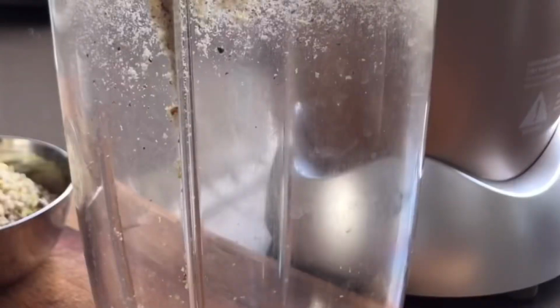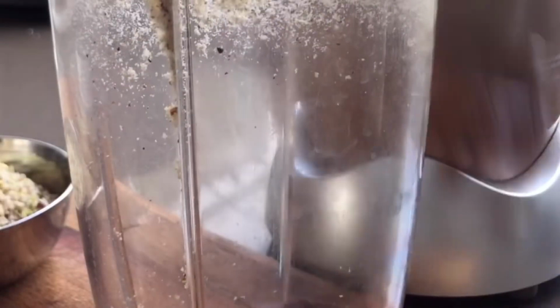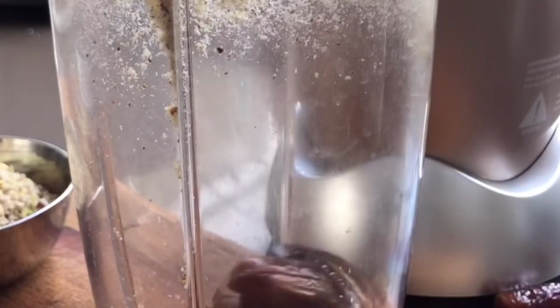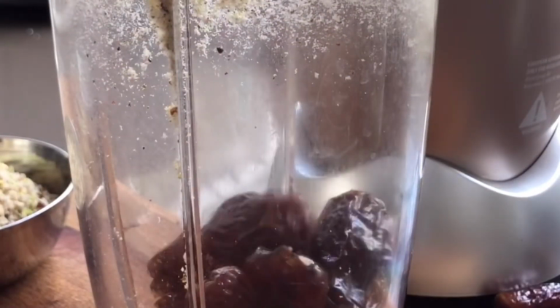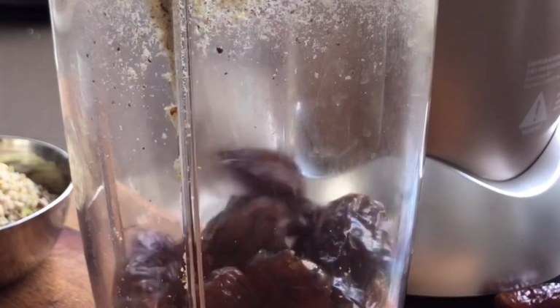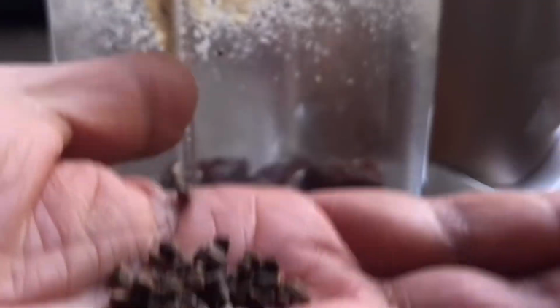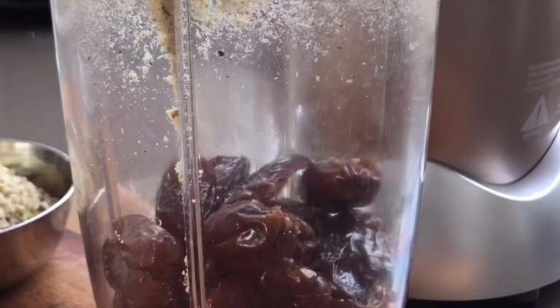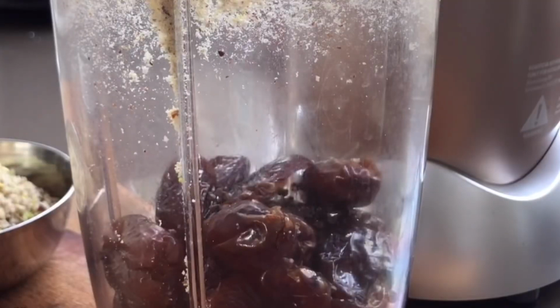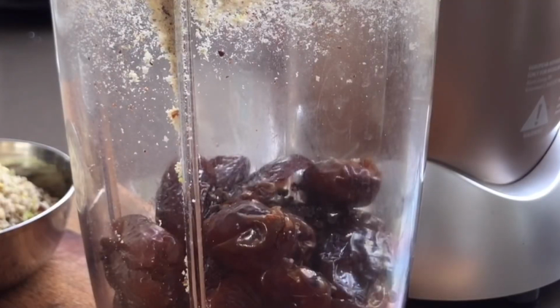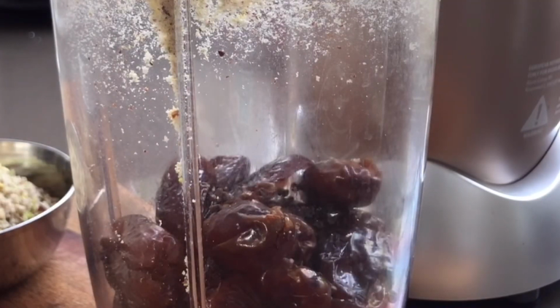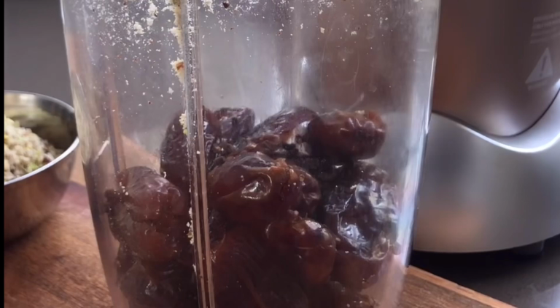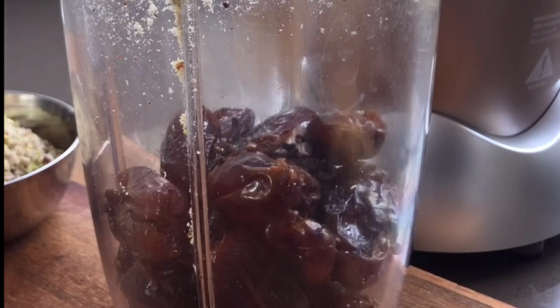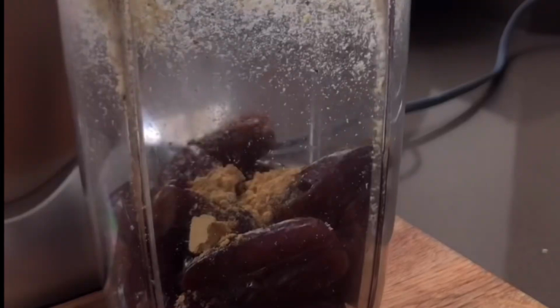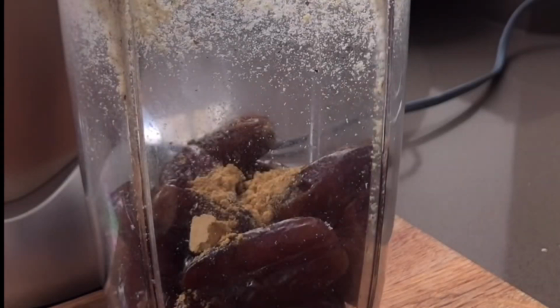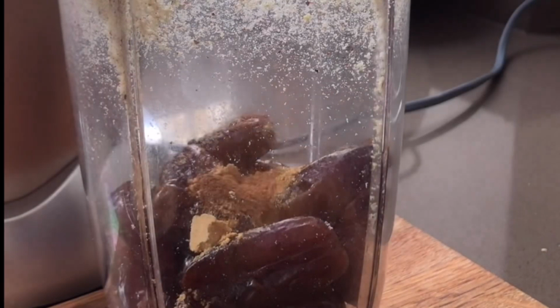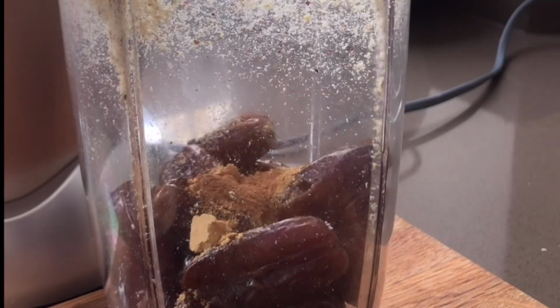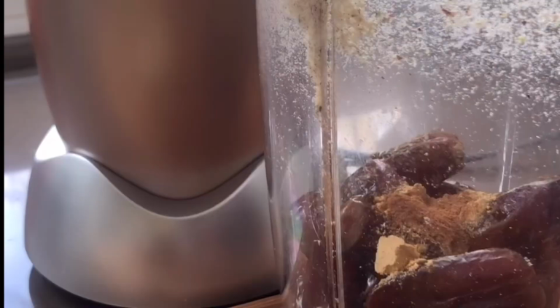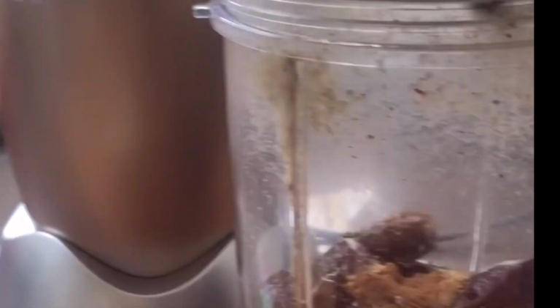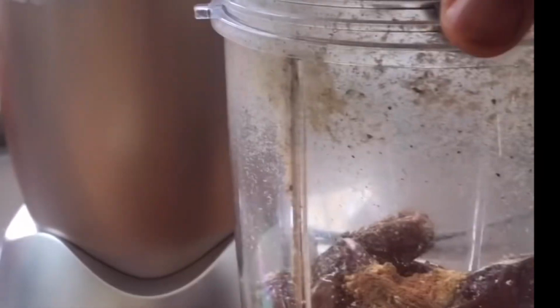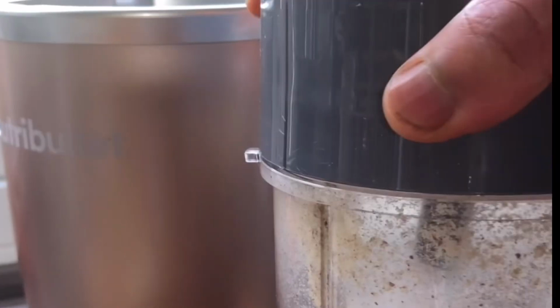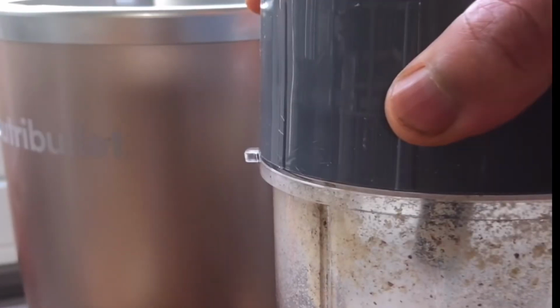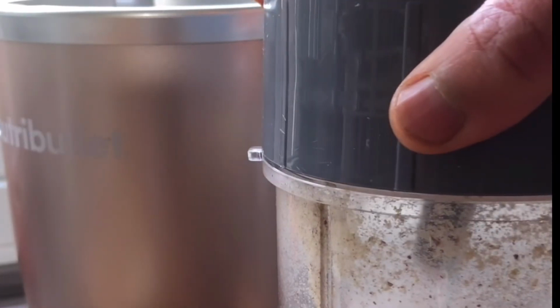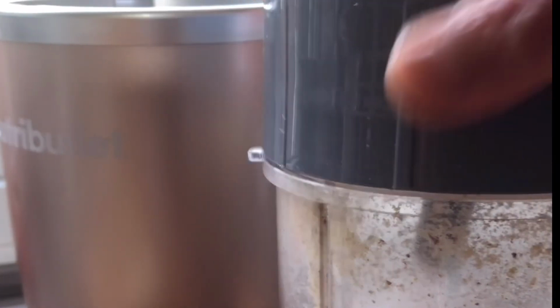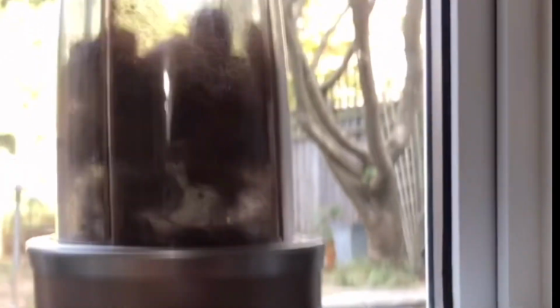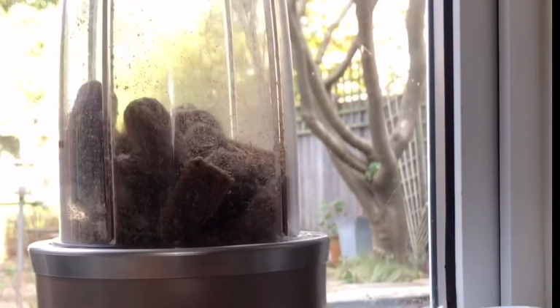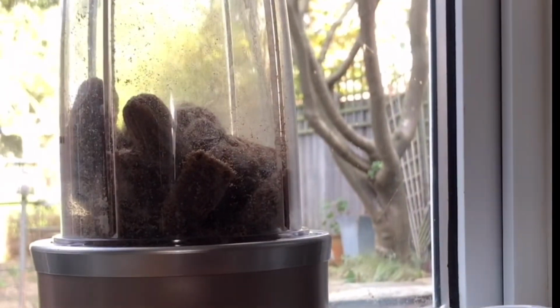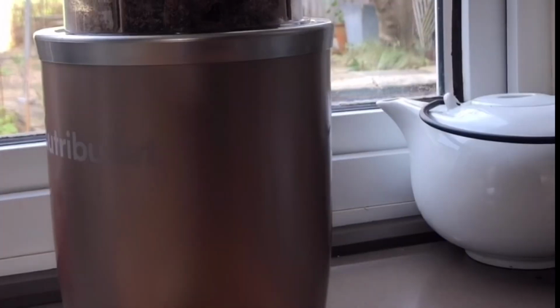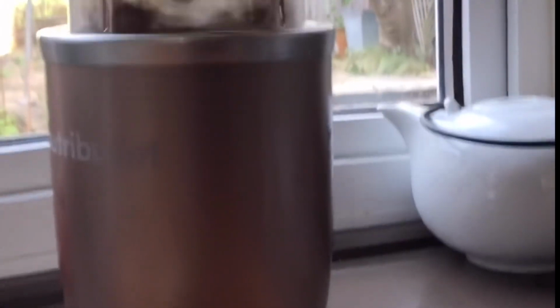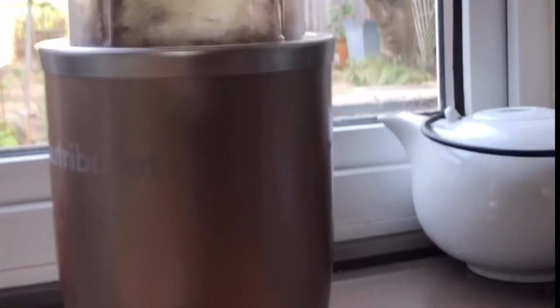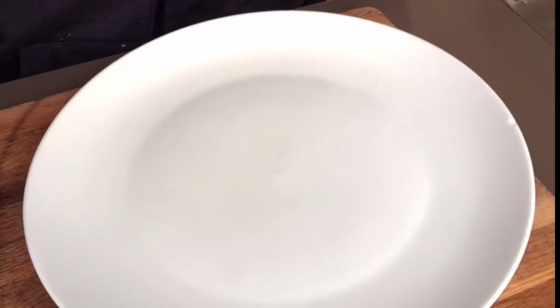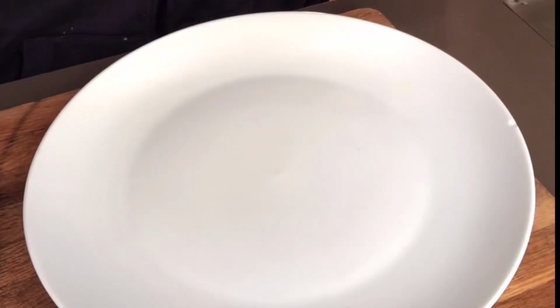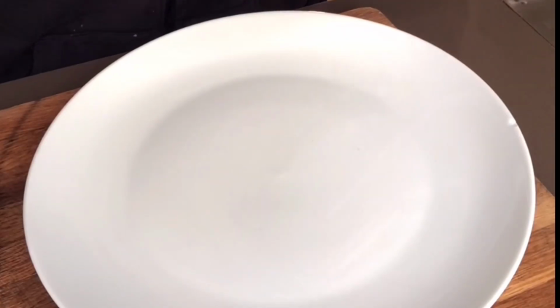Then we're going to add the dates — just make sure they all go in though. I've got cardamom, ground cinnamon and ground ginger. Pop the lid on and blitz all those dates together.